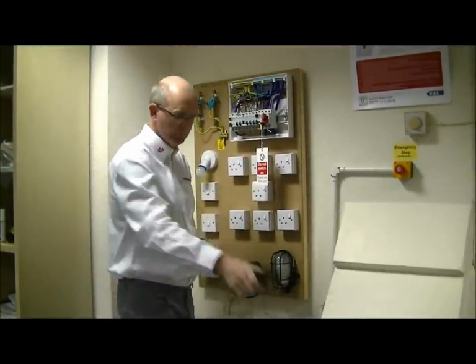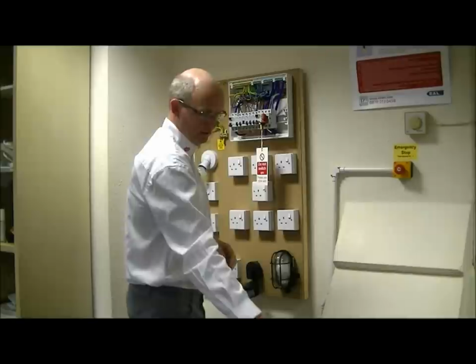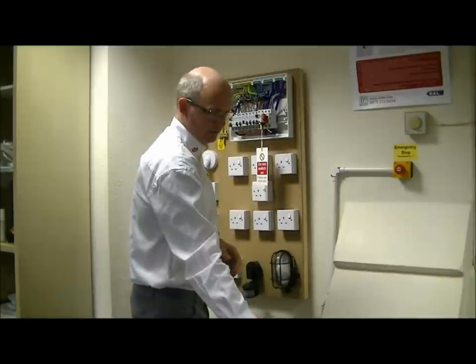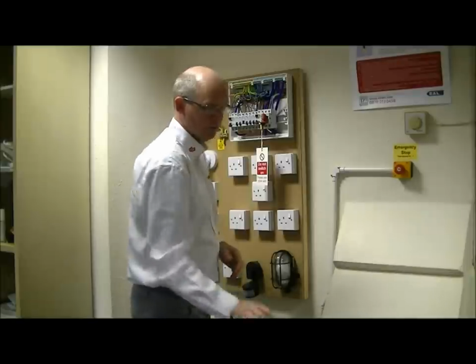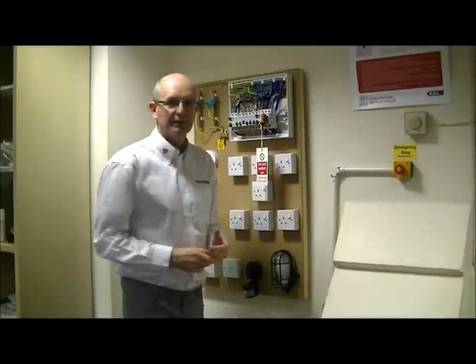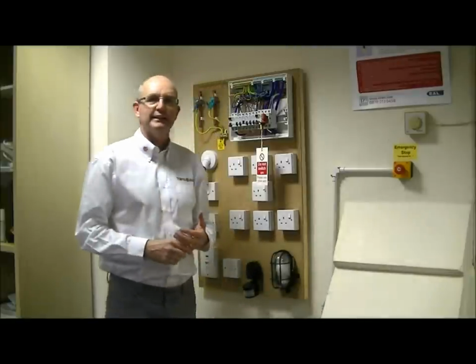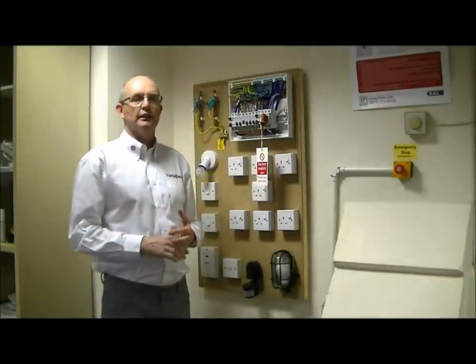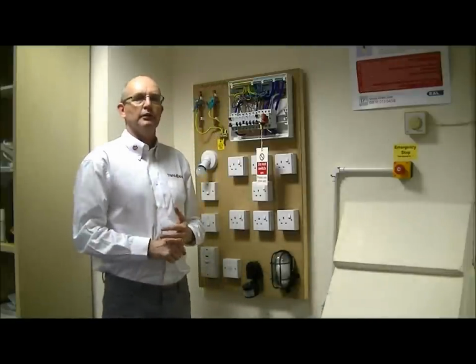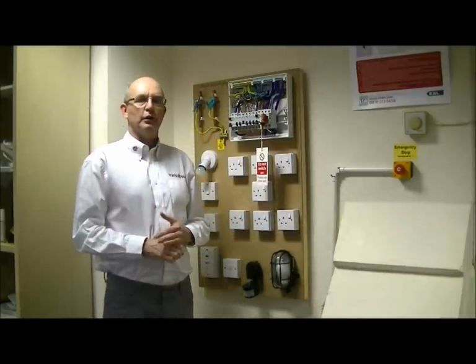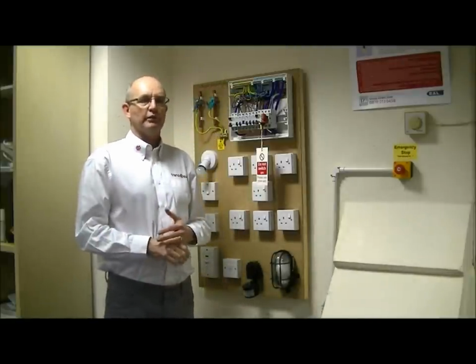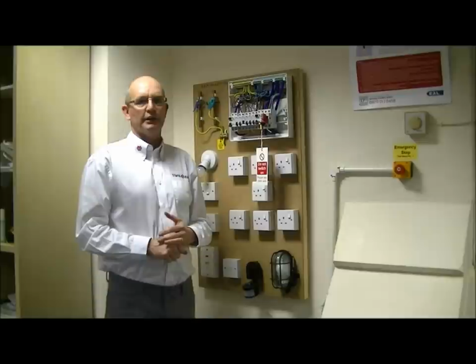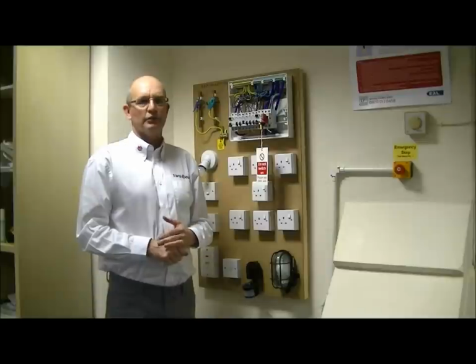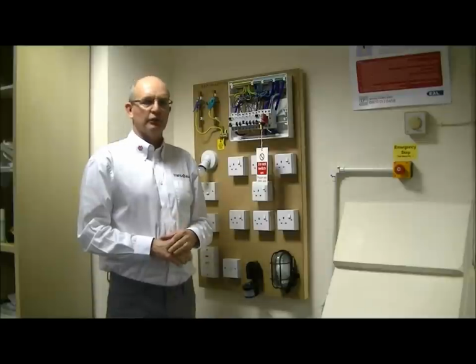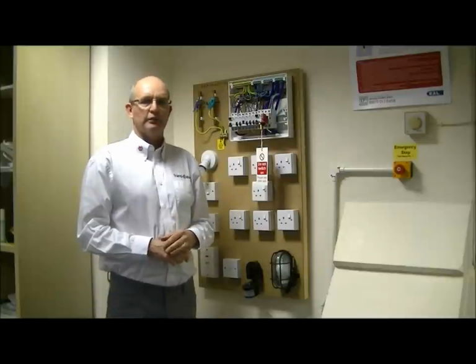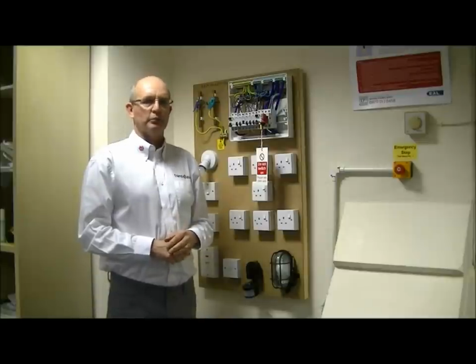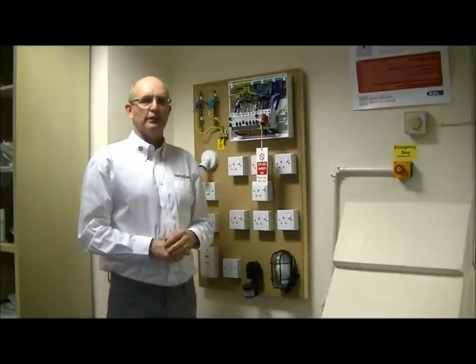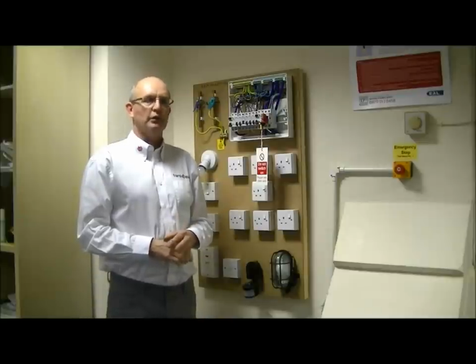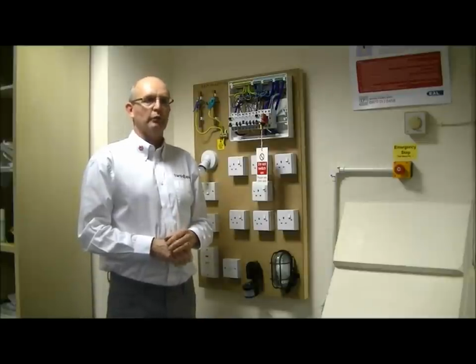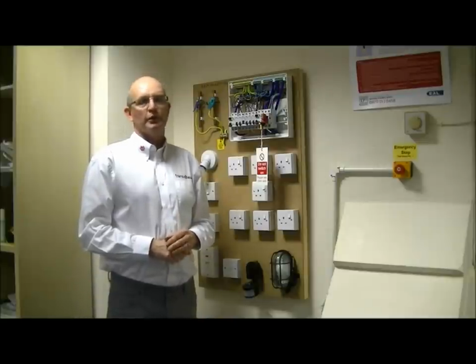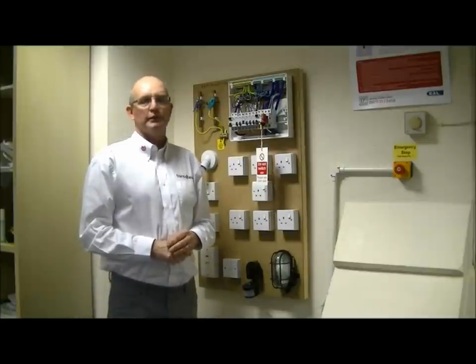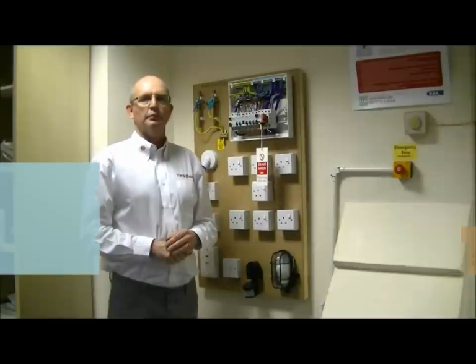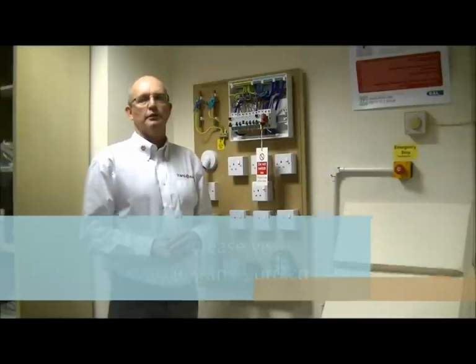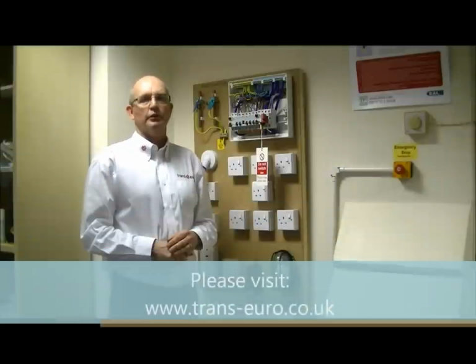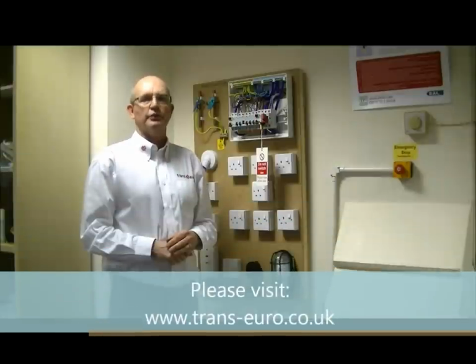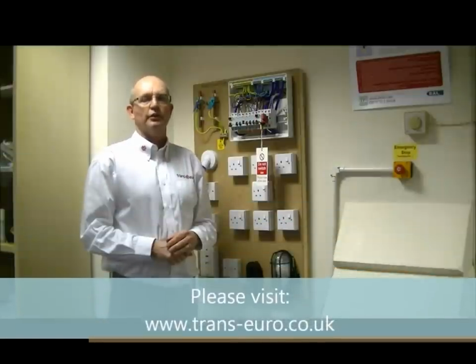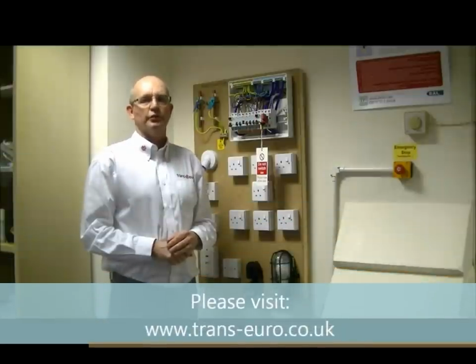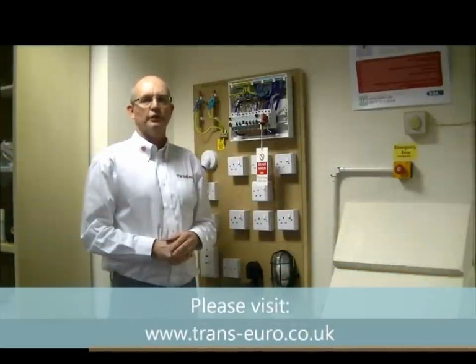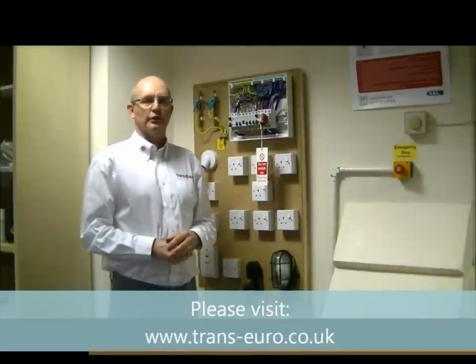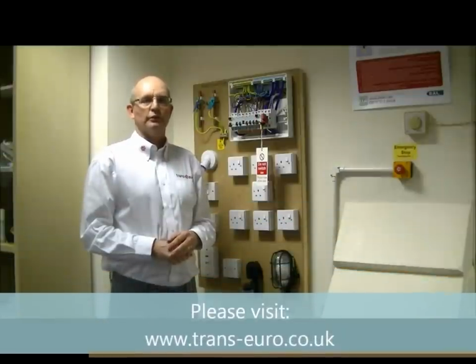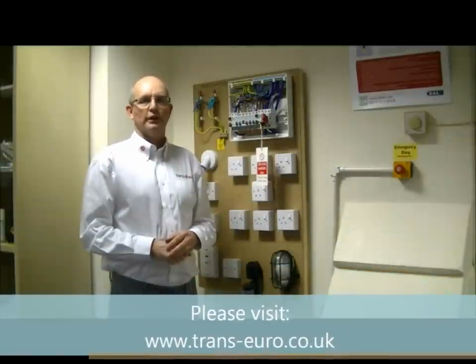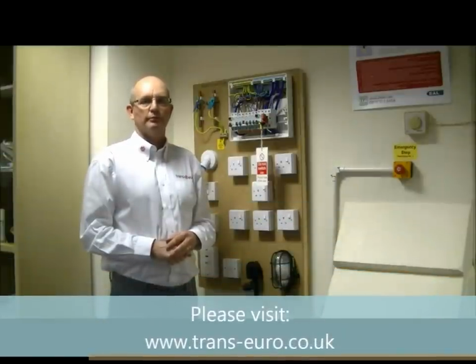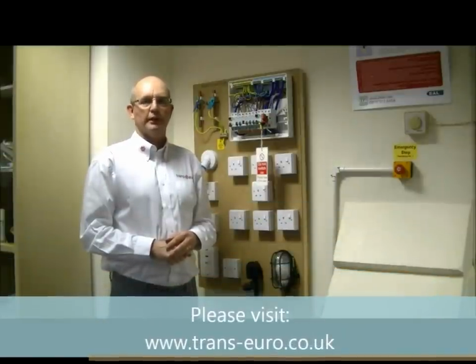Thank you for listening. You can find more of our videos on test and inspection procedures on our website at www.trans-euro.co.uk. Thank you.